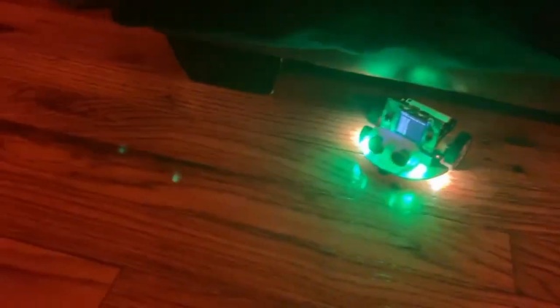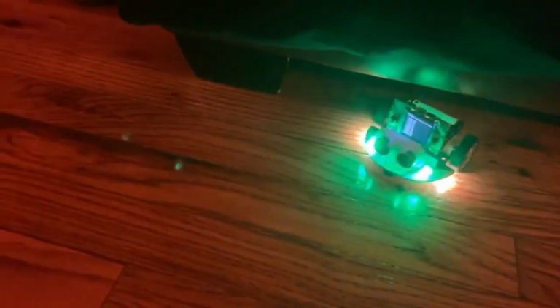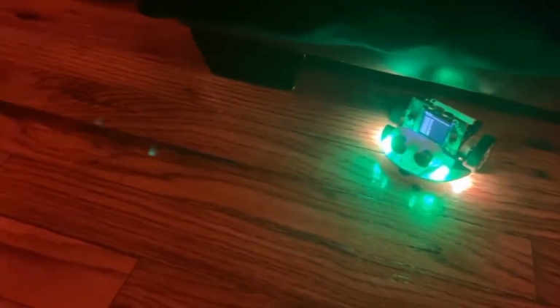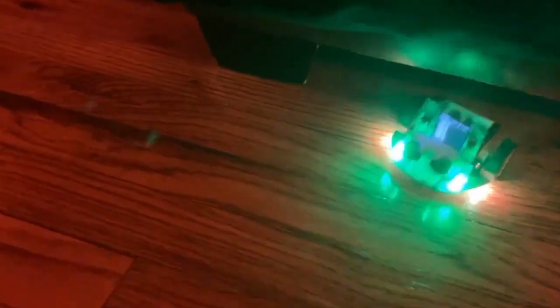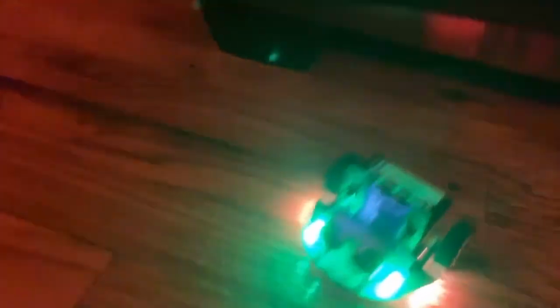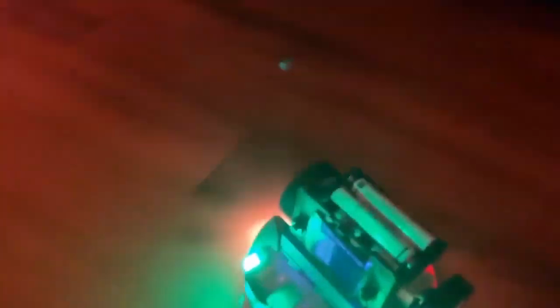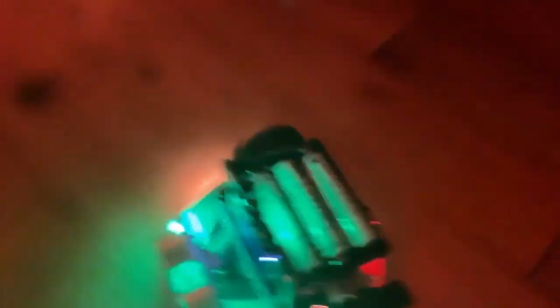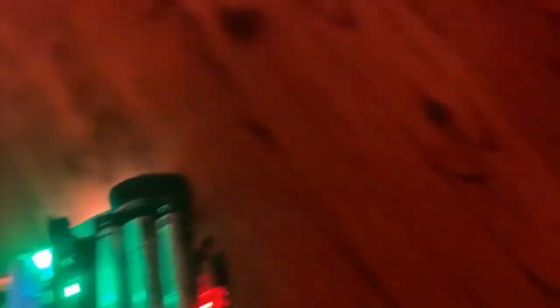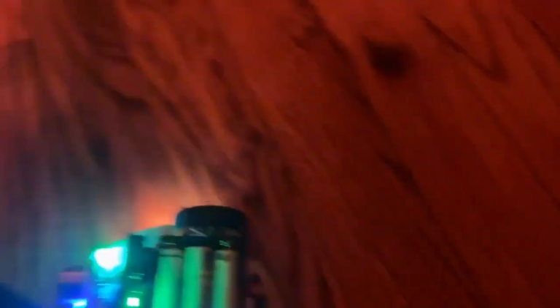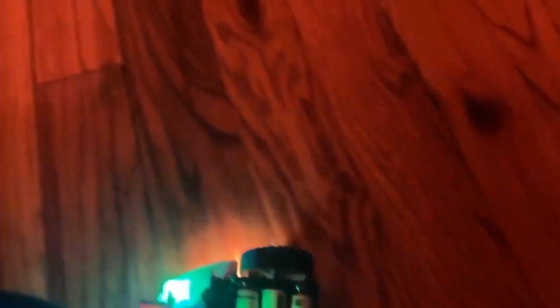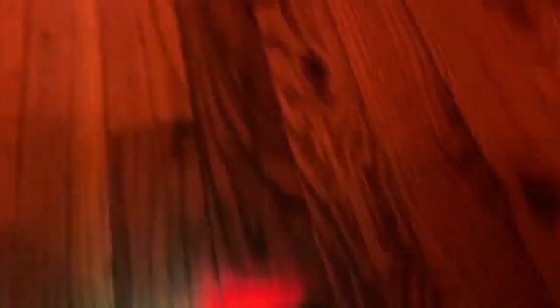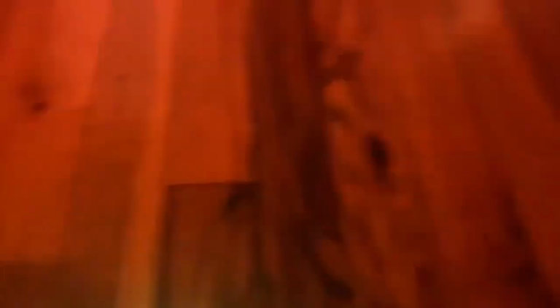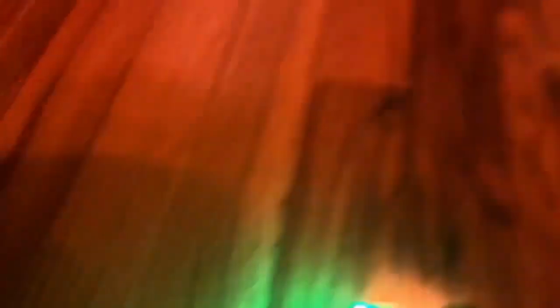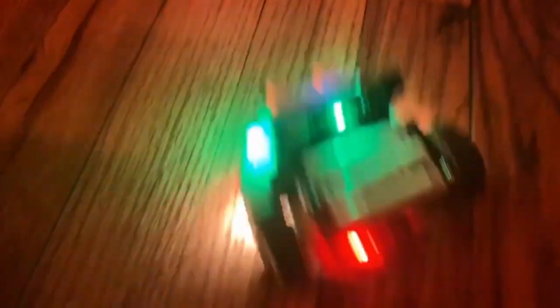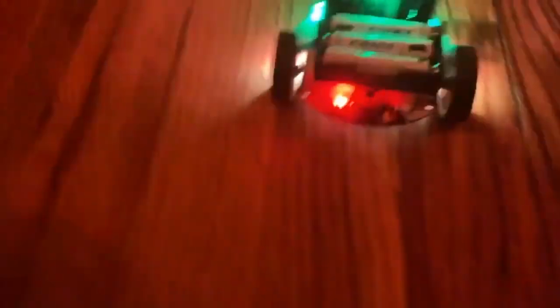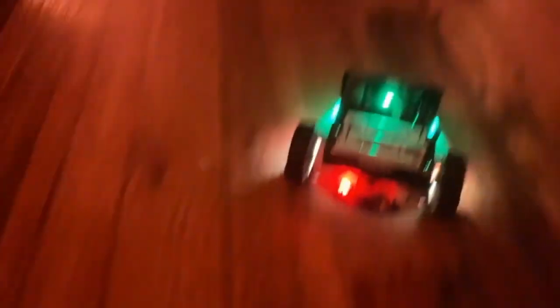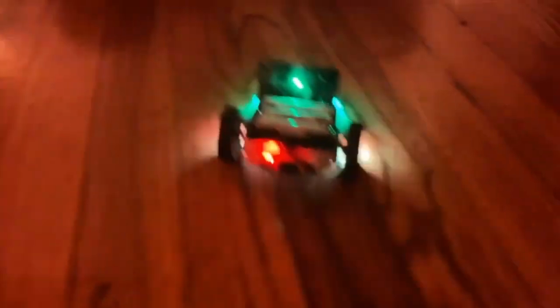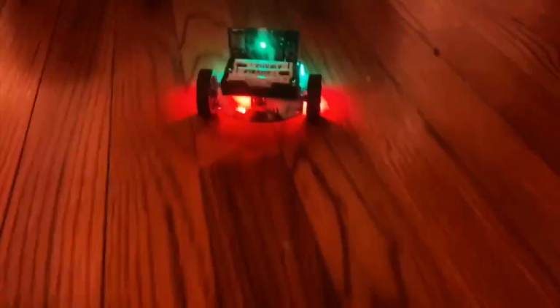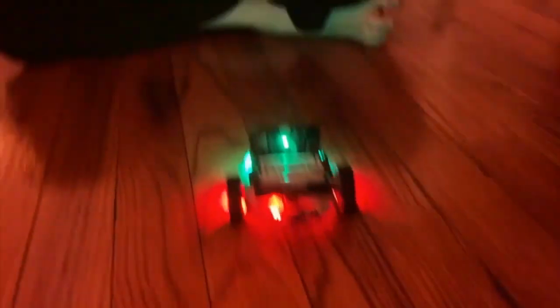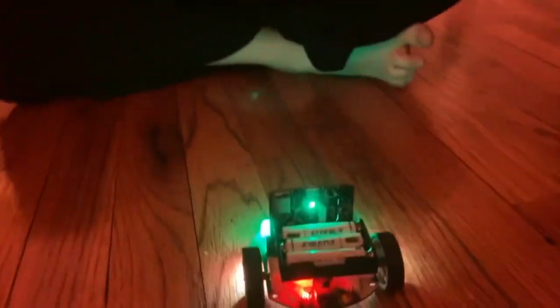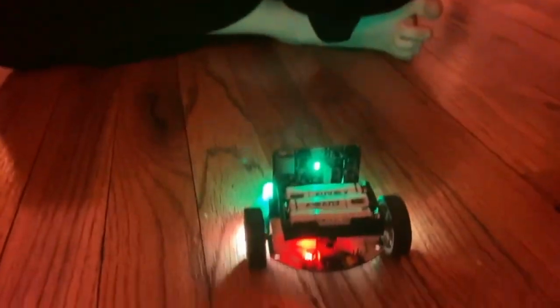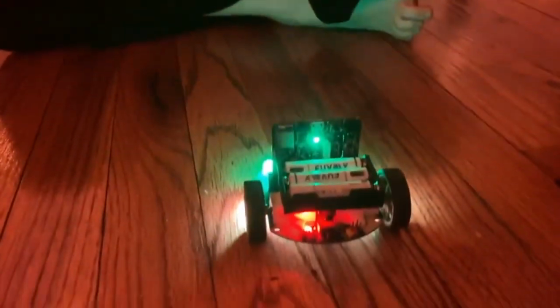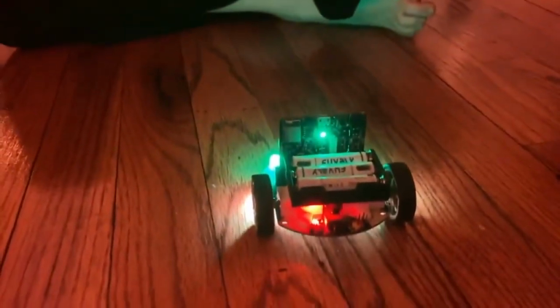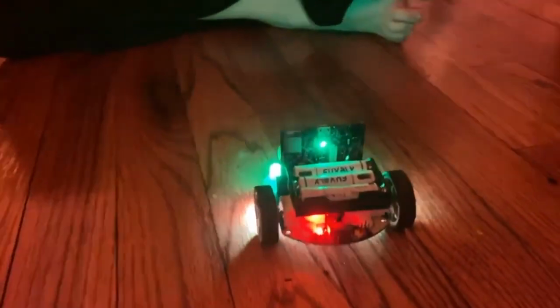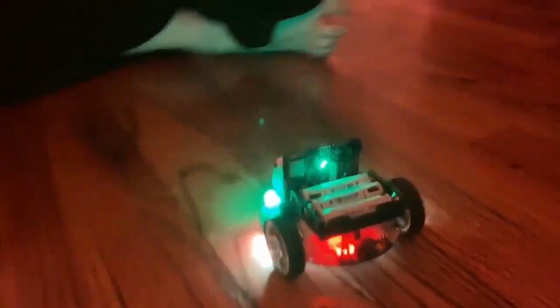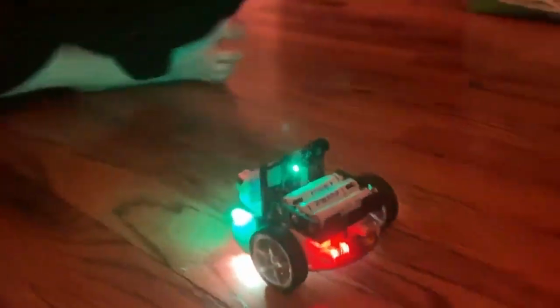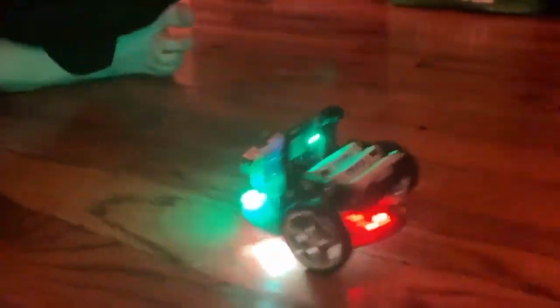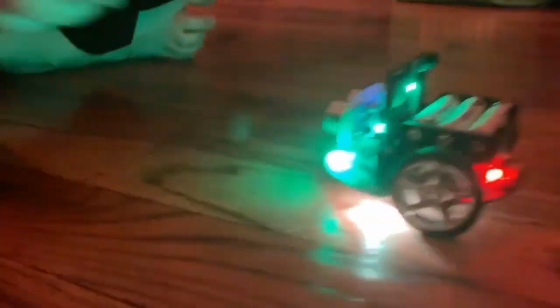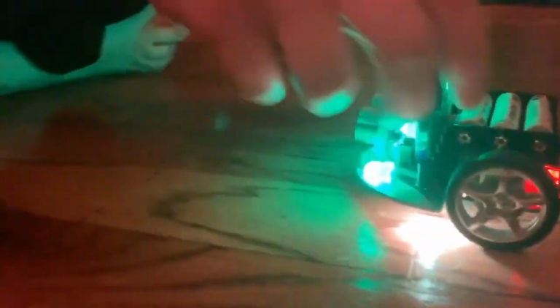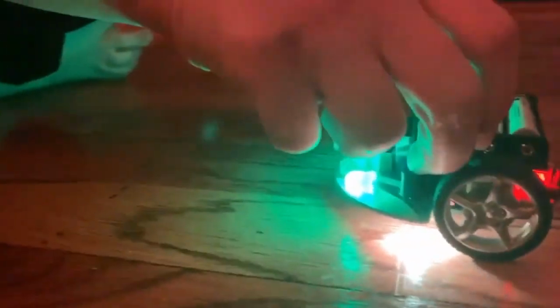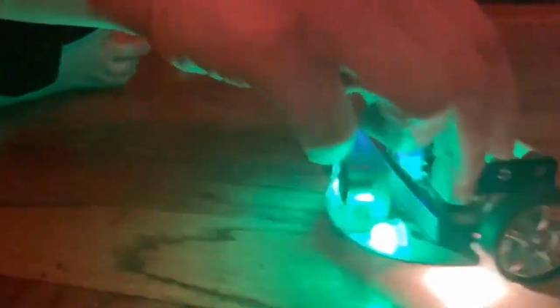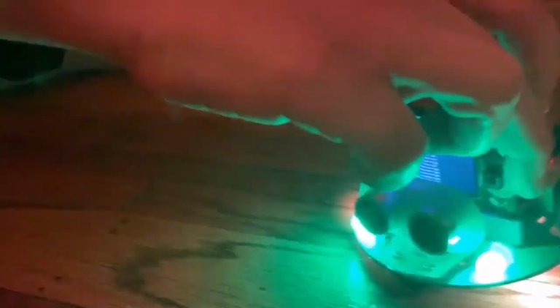There you go. This cute little bot works great.